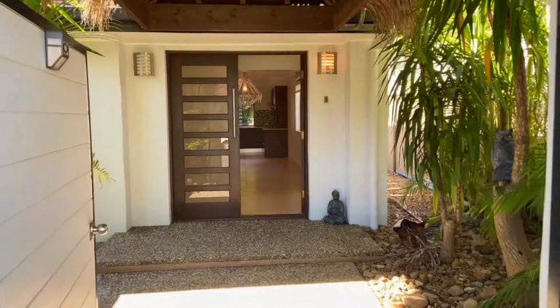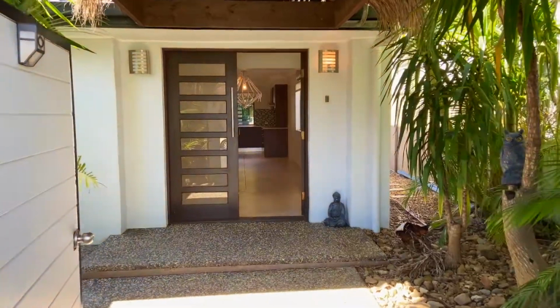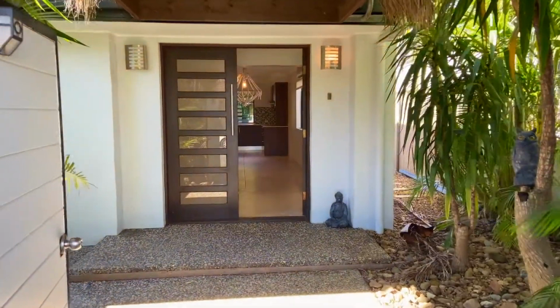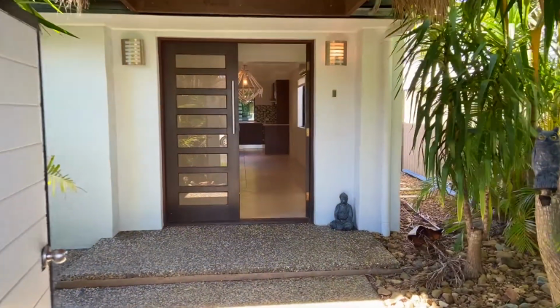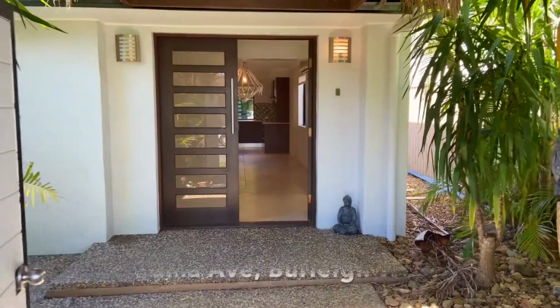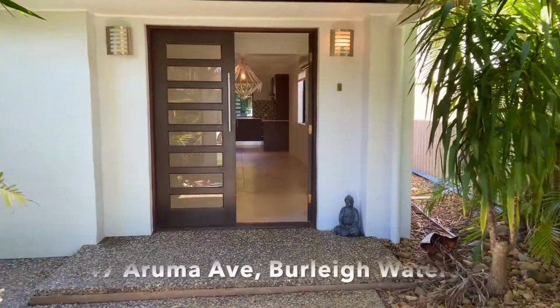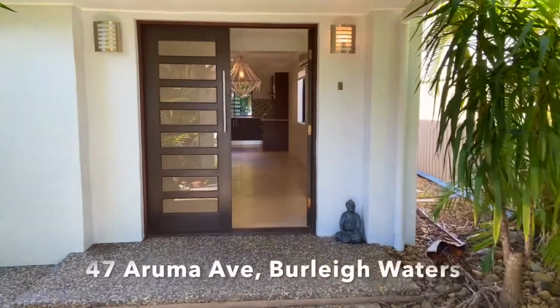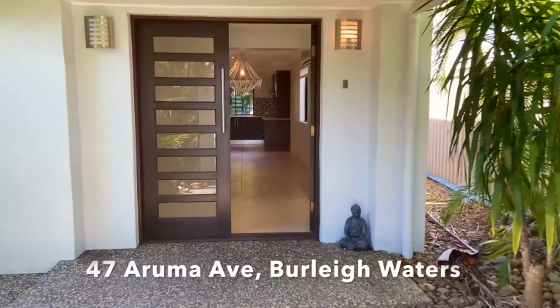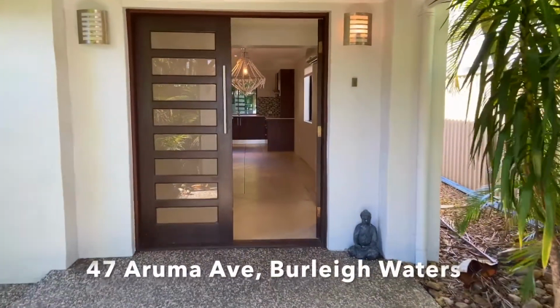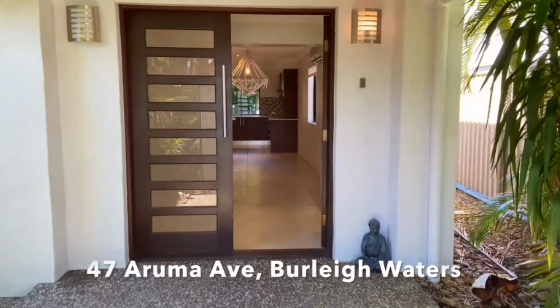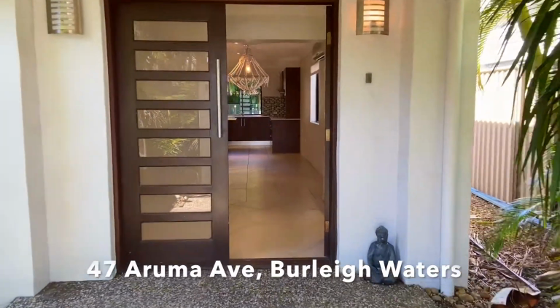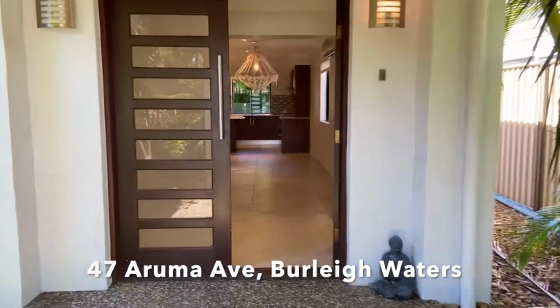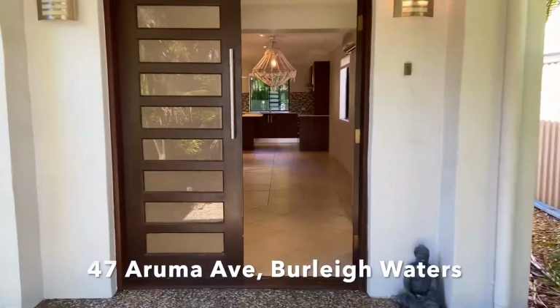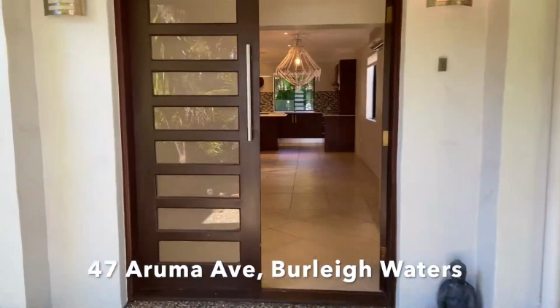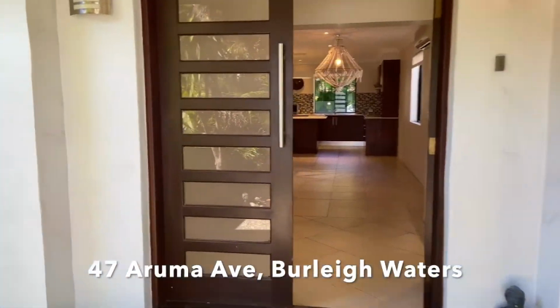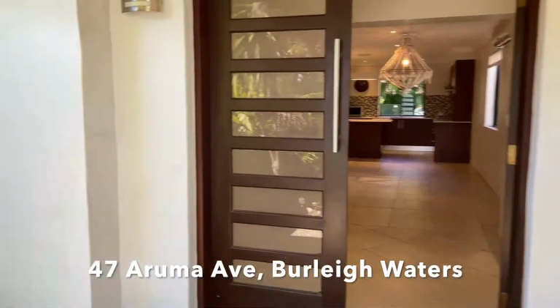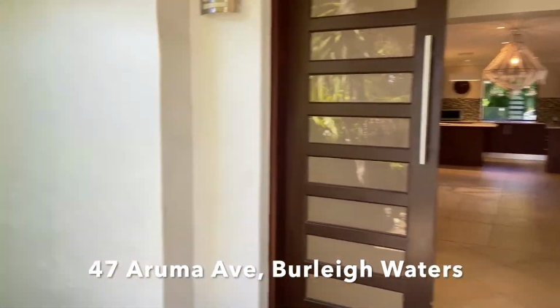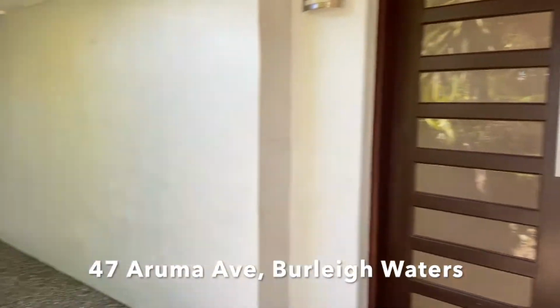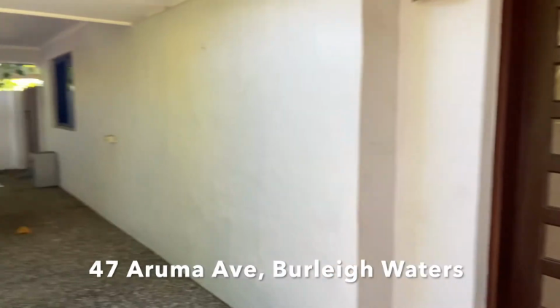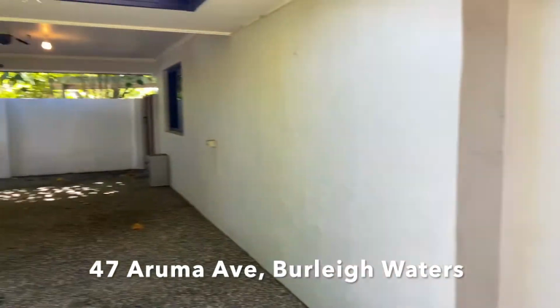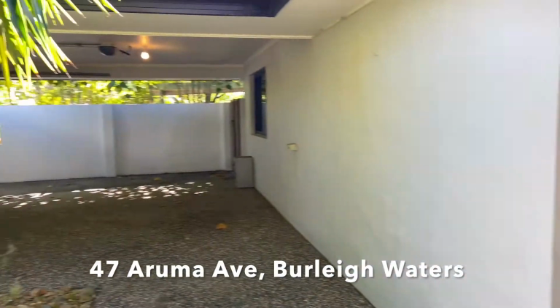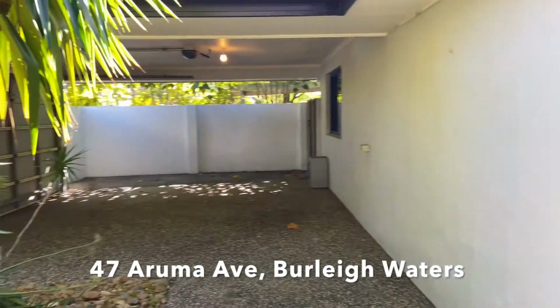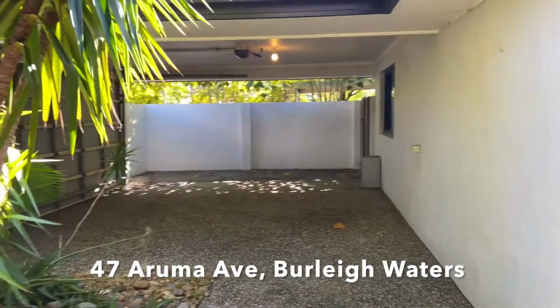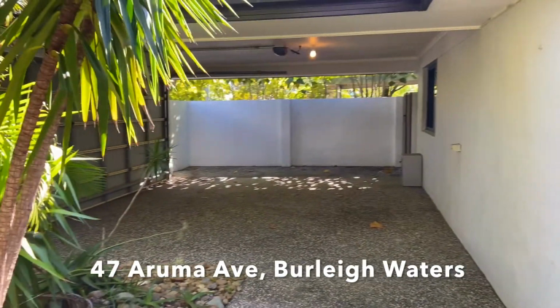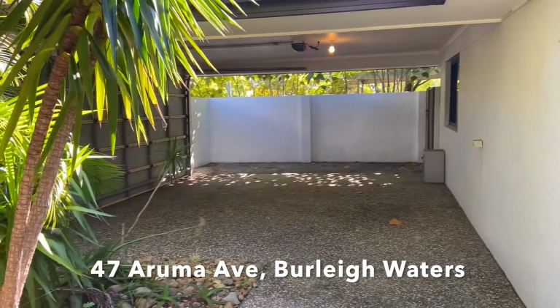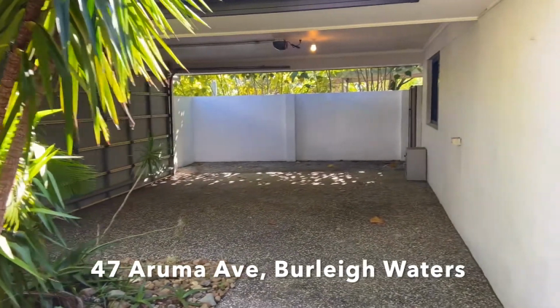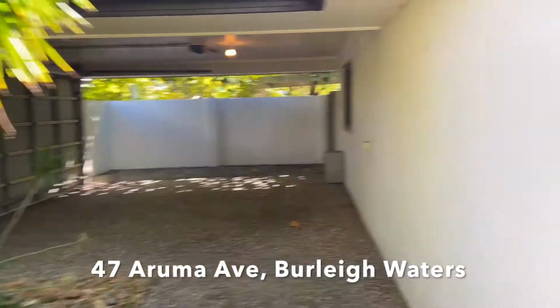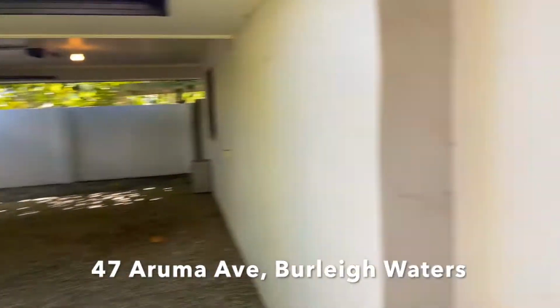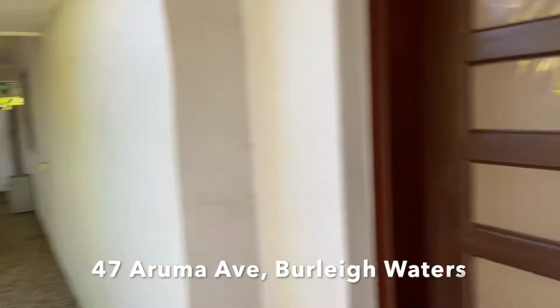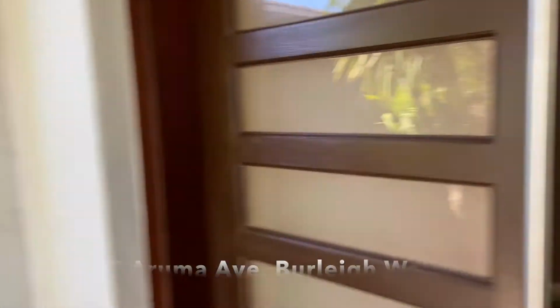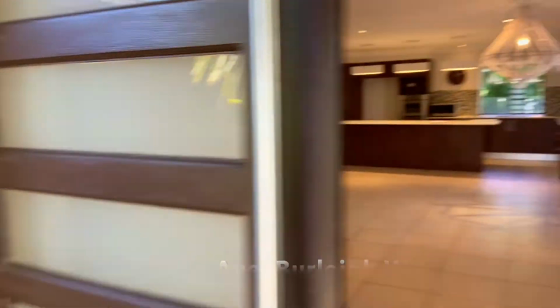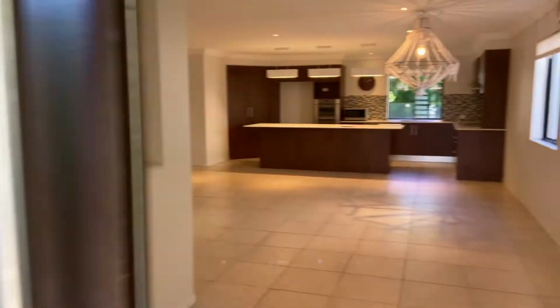Hello and welcome to number 47 Aruma Avenue, Burley Waters. At the very front of this property there is a double car space with an automatic garage door.